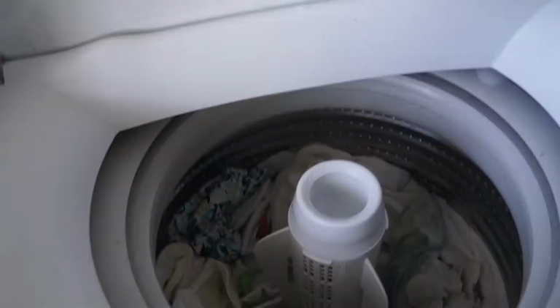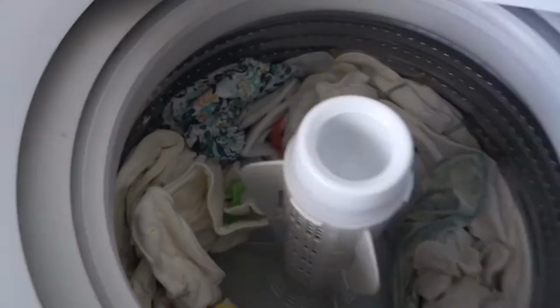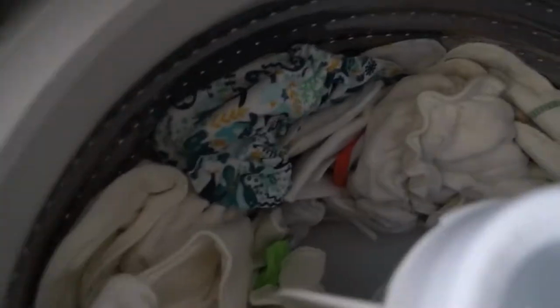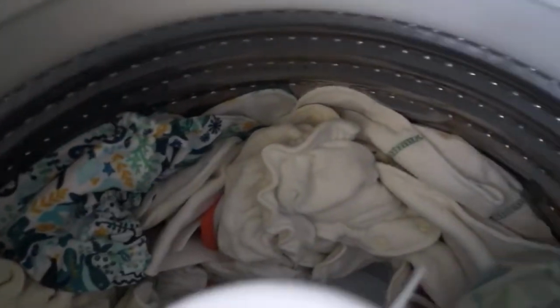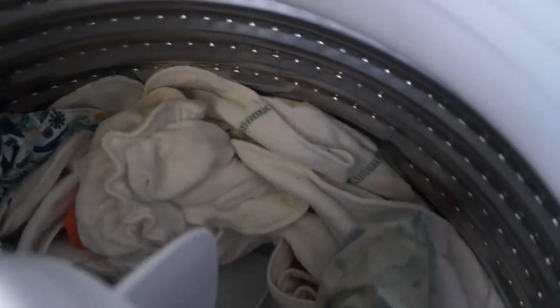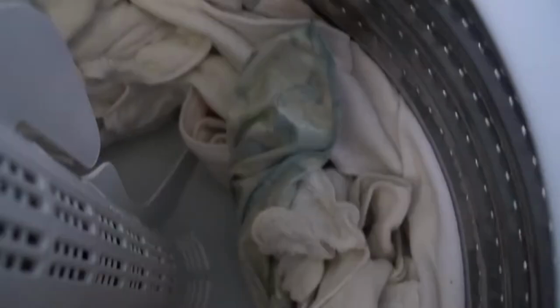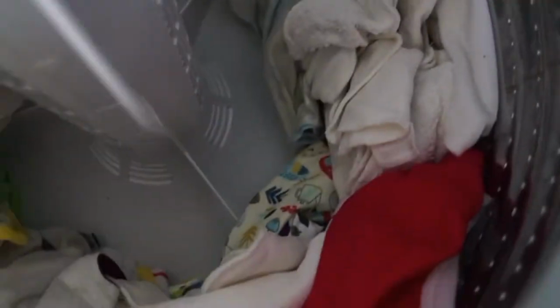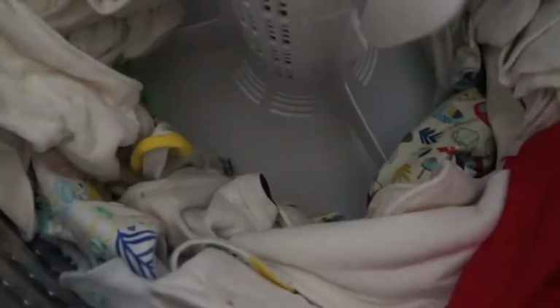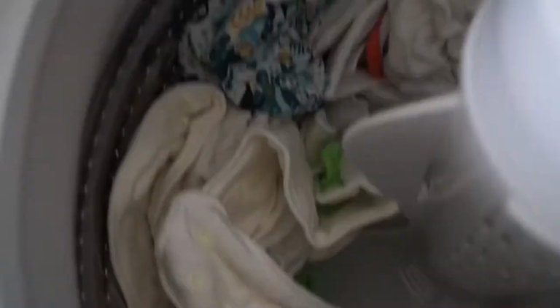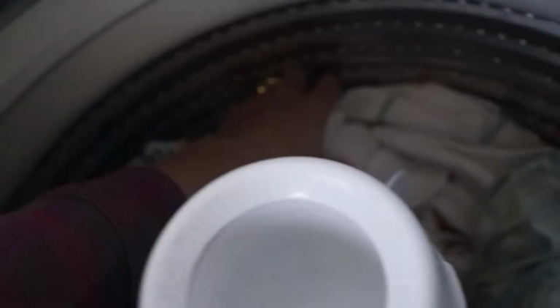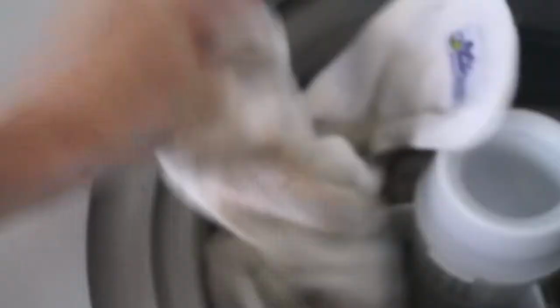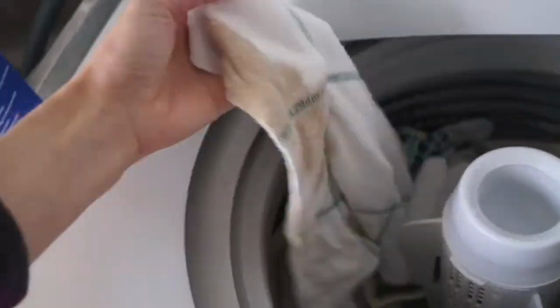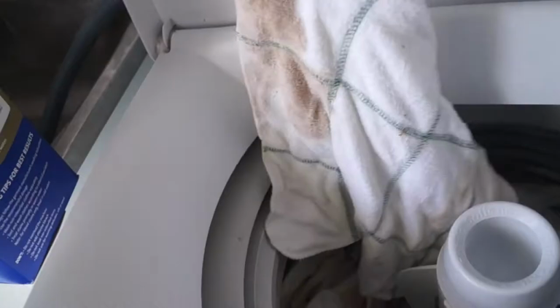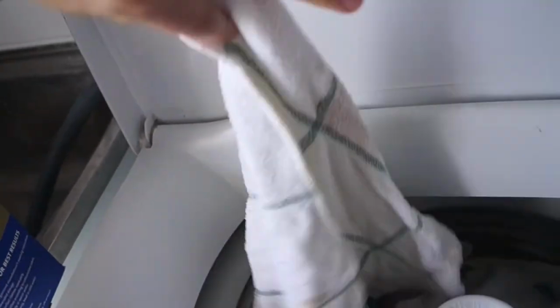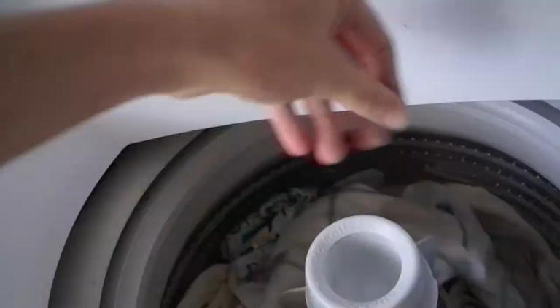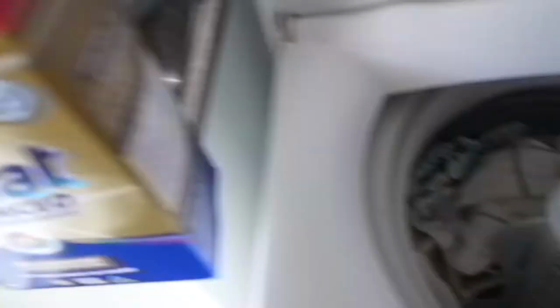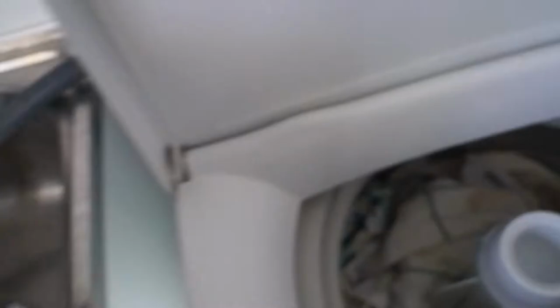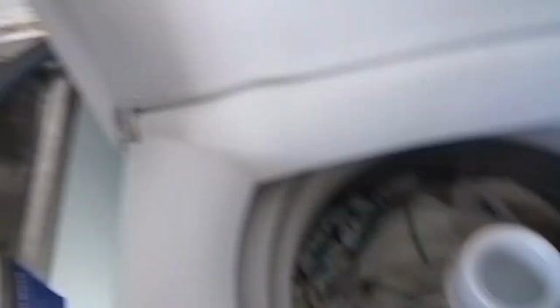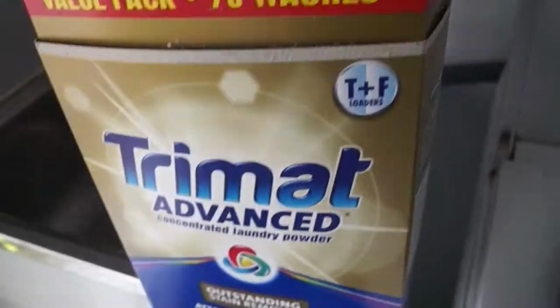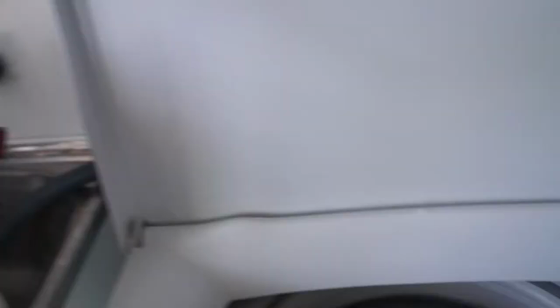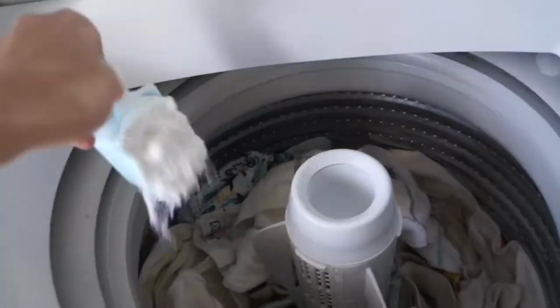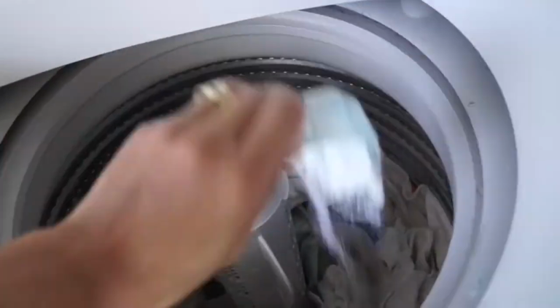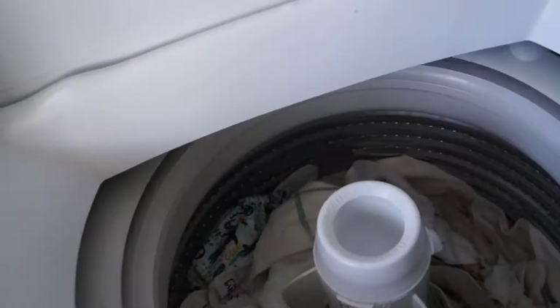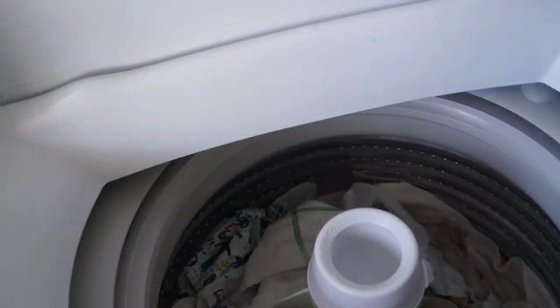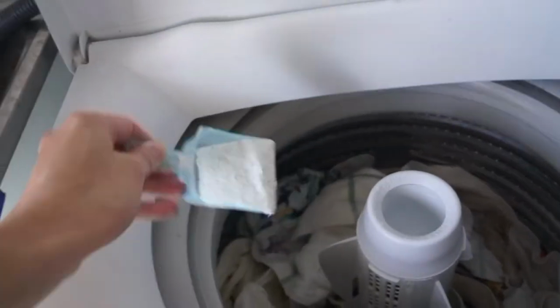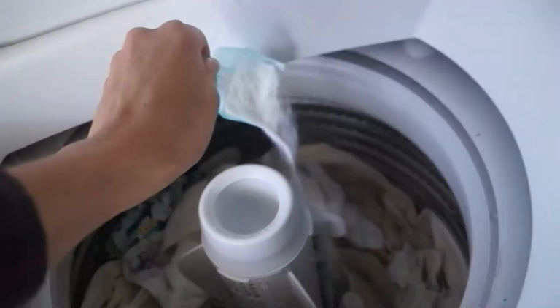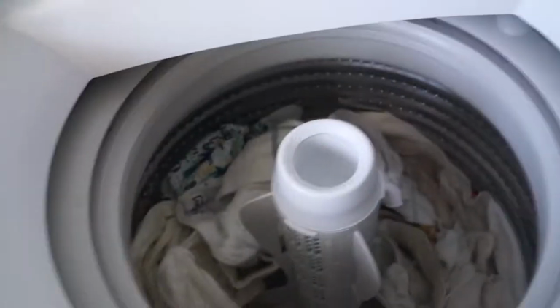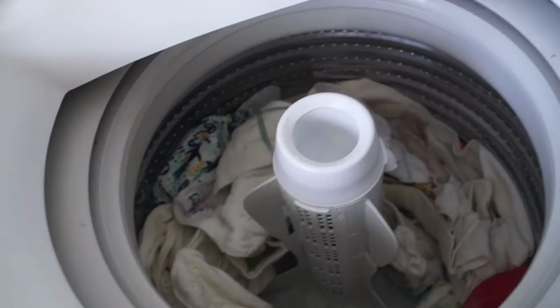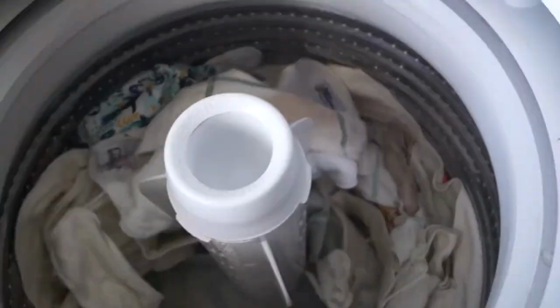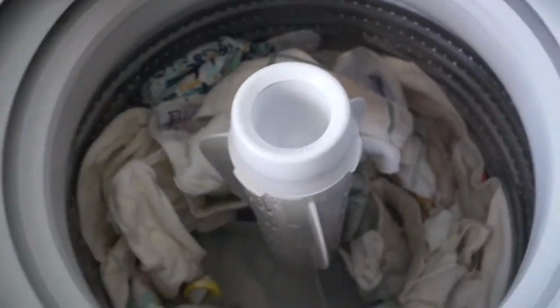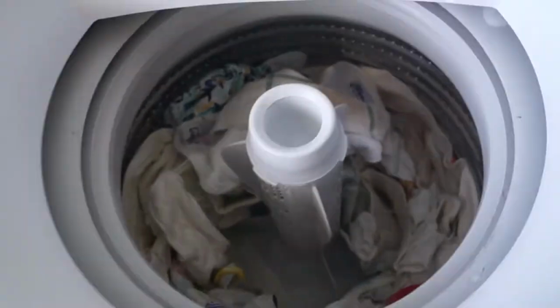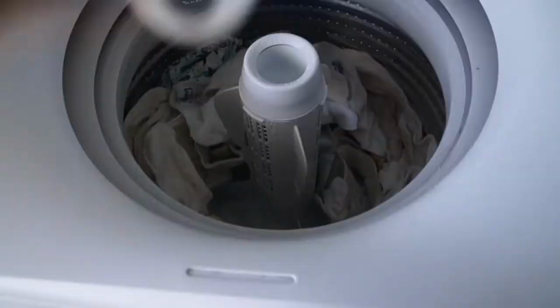The pre-wash is done now and I'll add one scoop of detergent. This is my main wash, so it's a full cycle. This is when I wash in warm water and again the spin speed is lower.